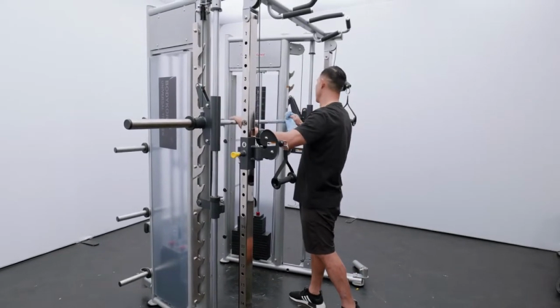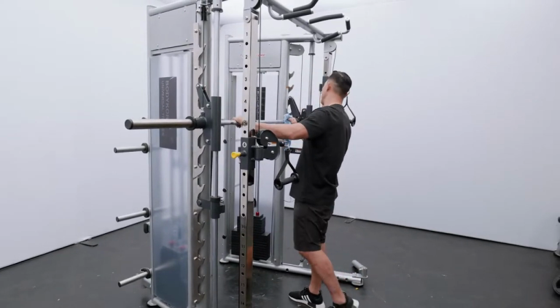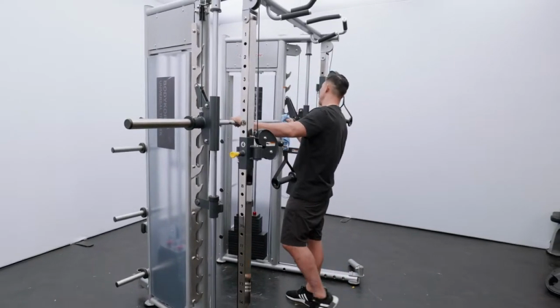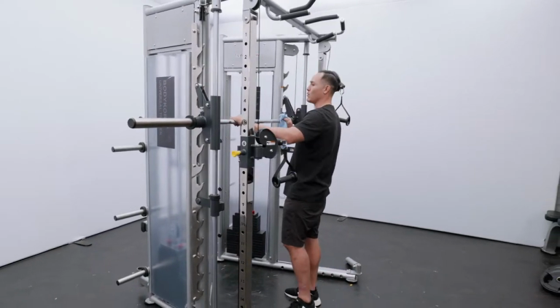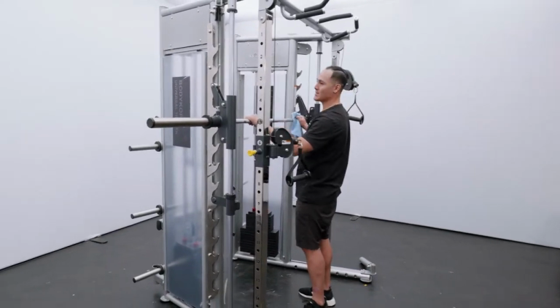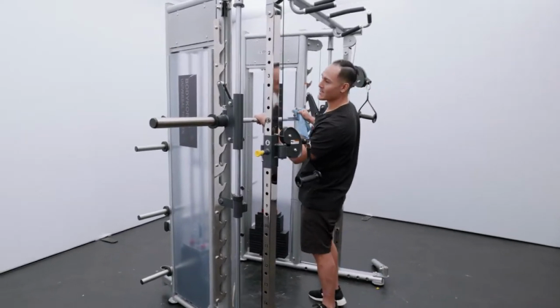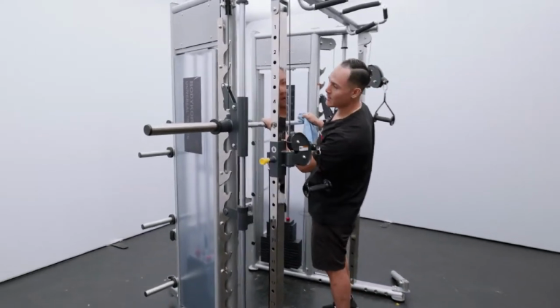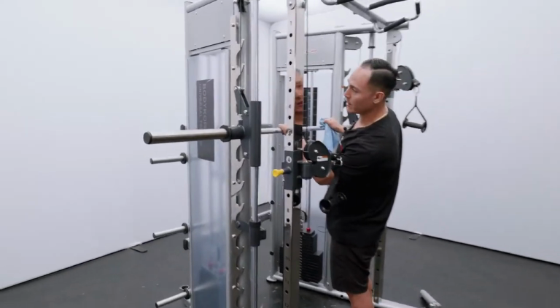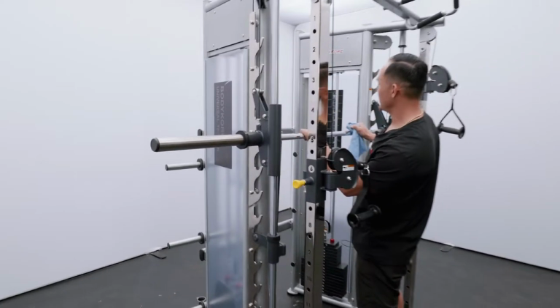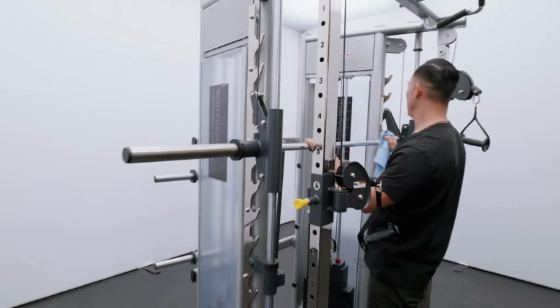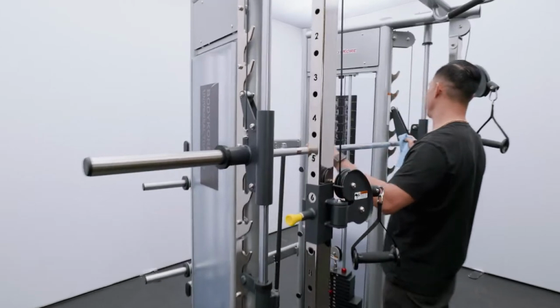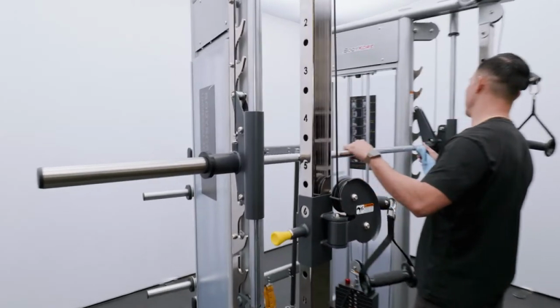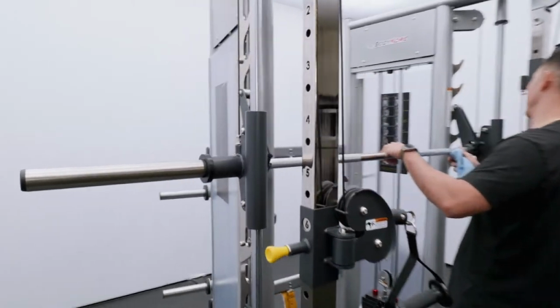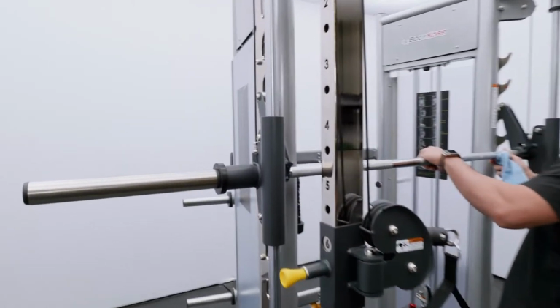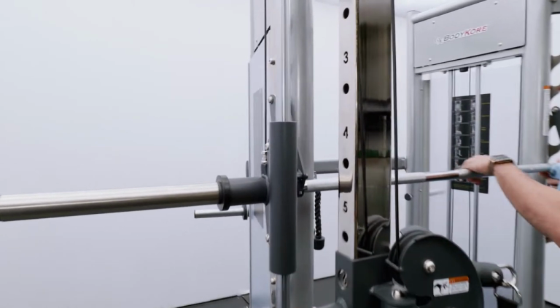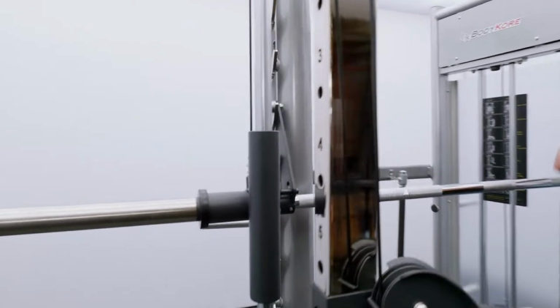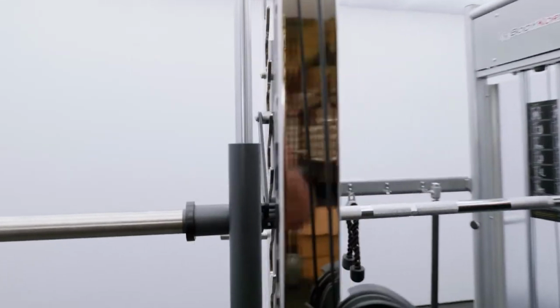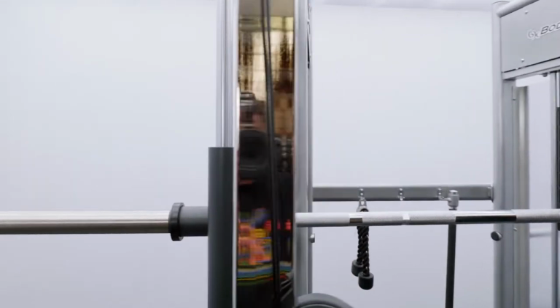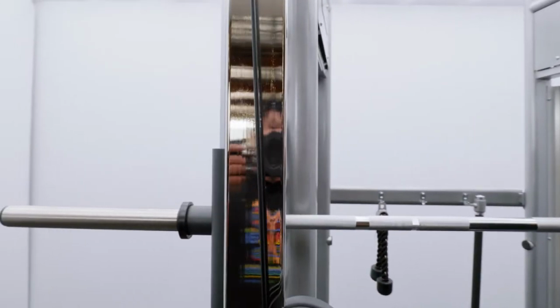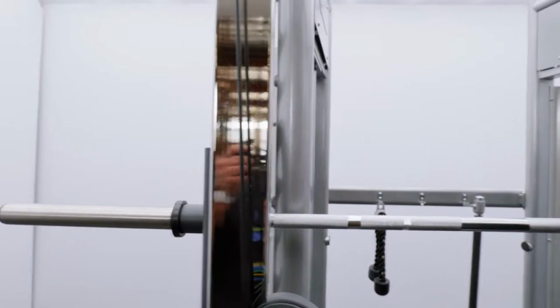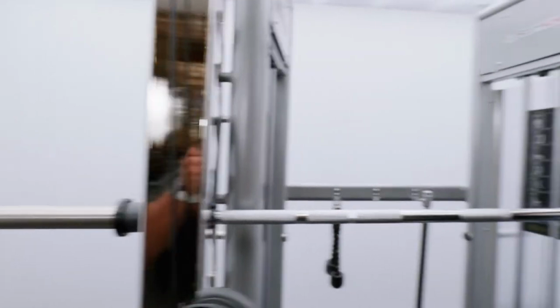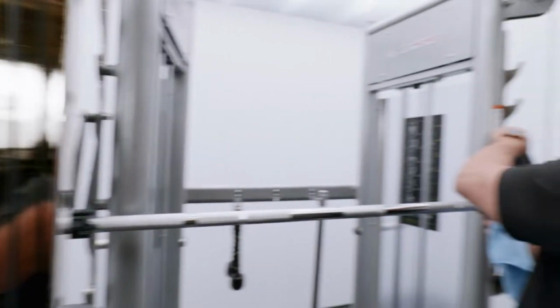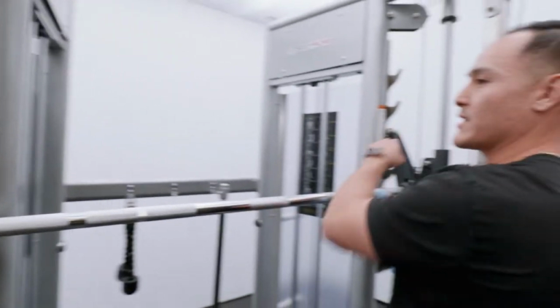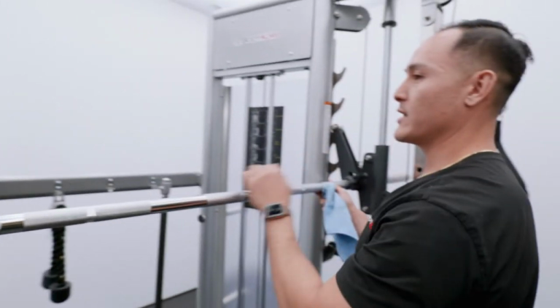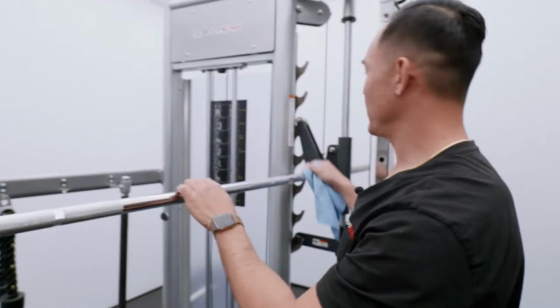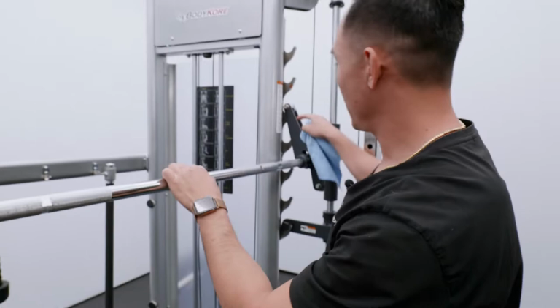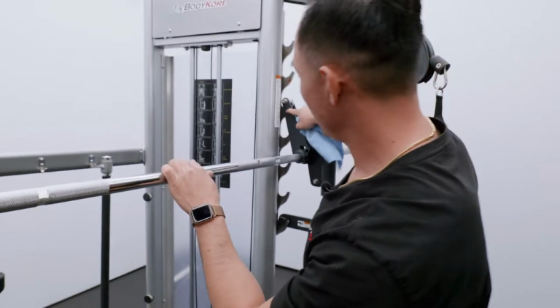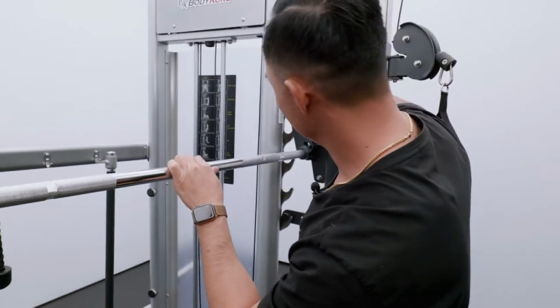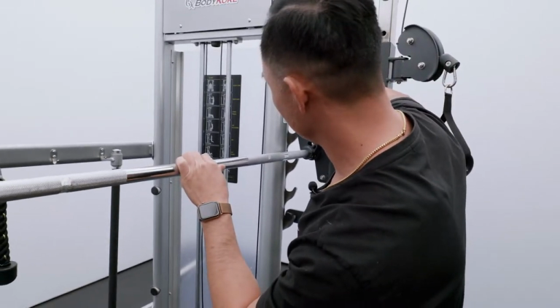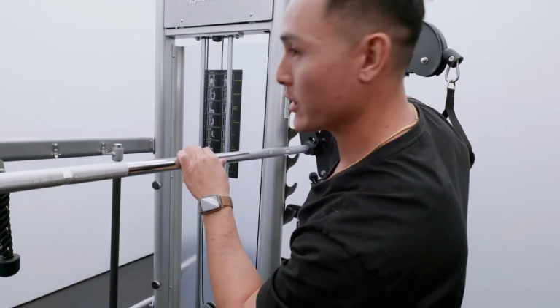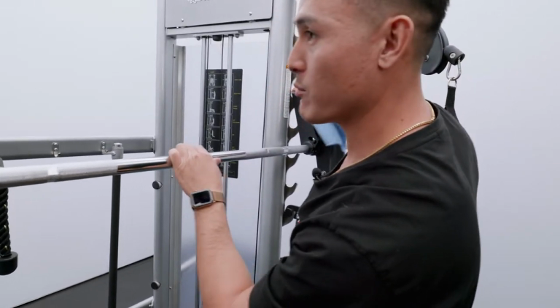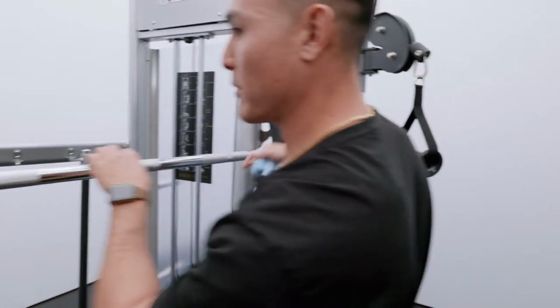If you see one side is higher than the other — for this particular situation, the right side is a little bit higher — you can see how it's not hooking on properly.